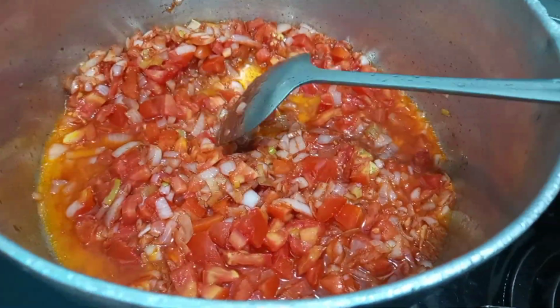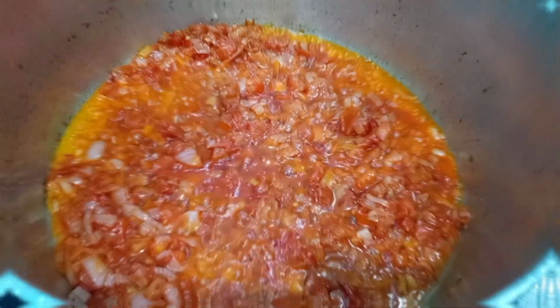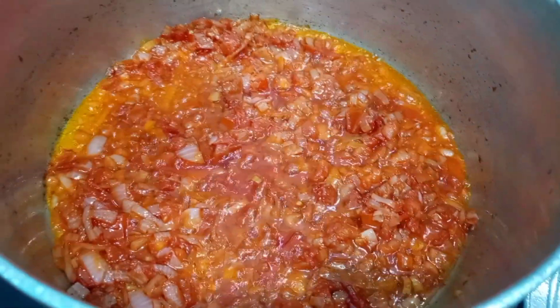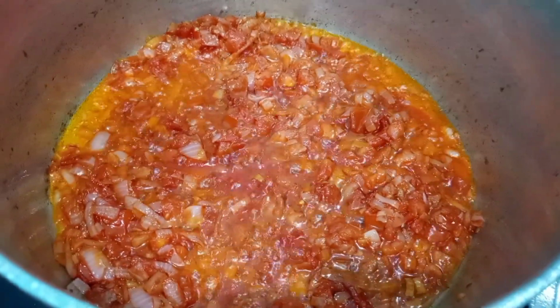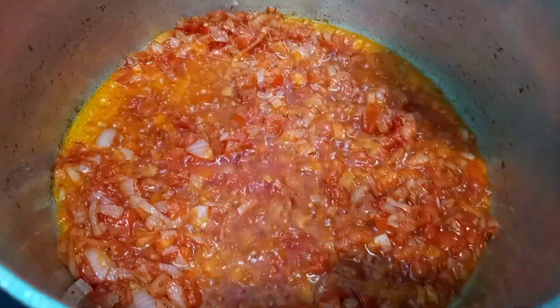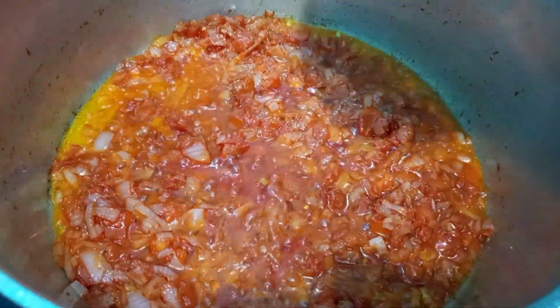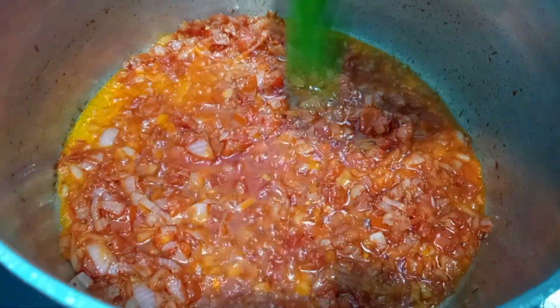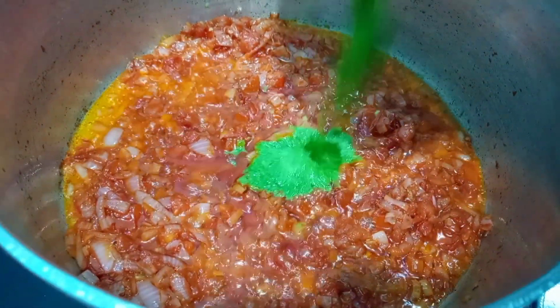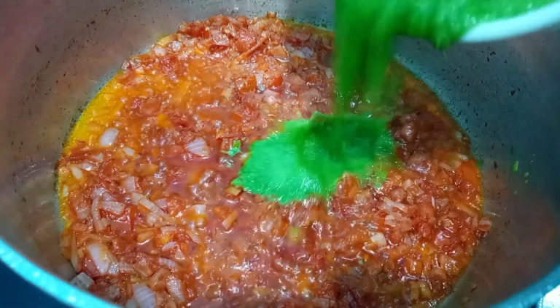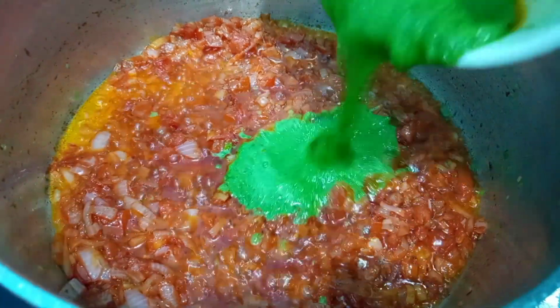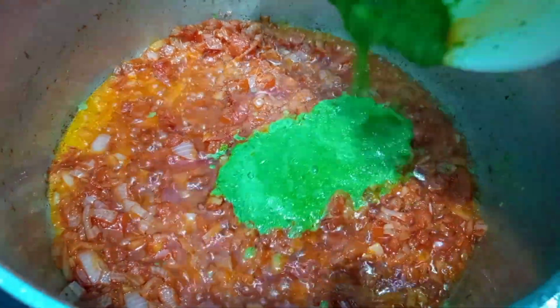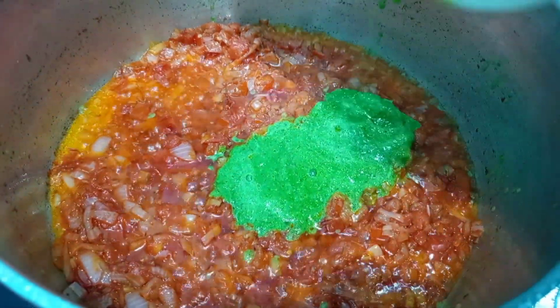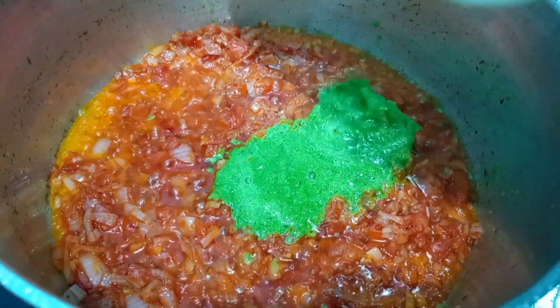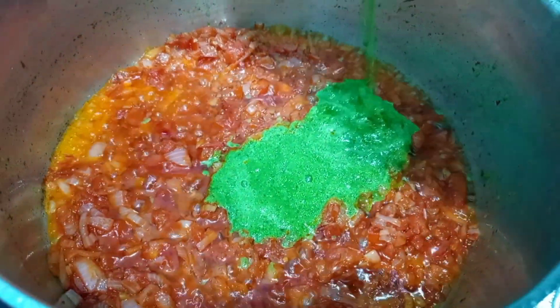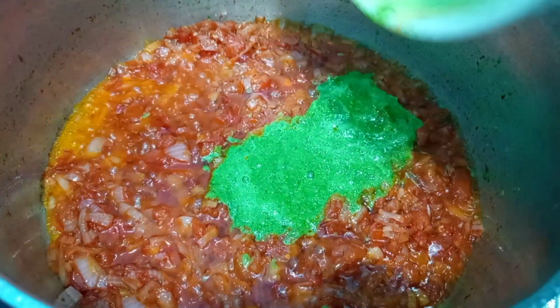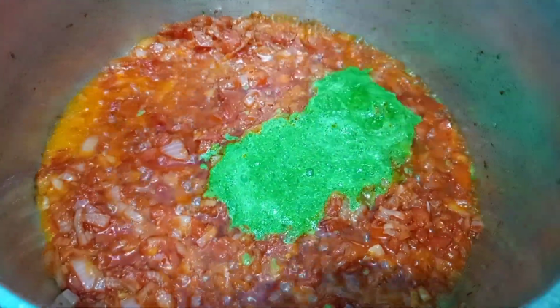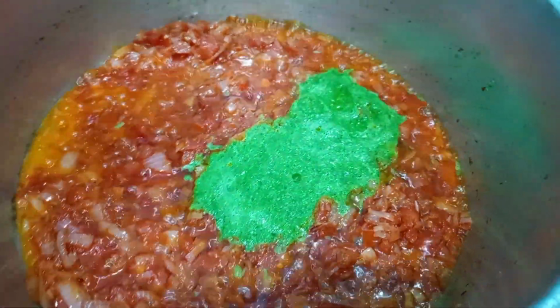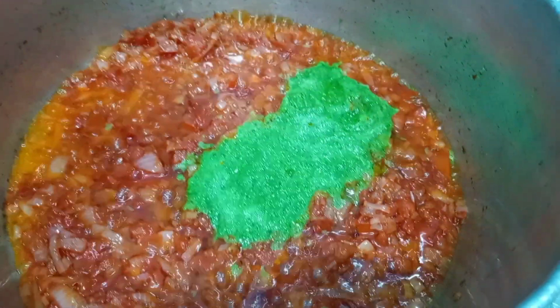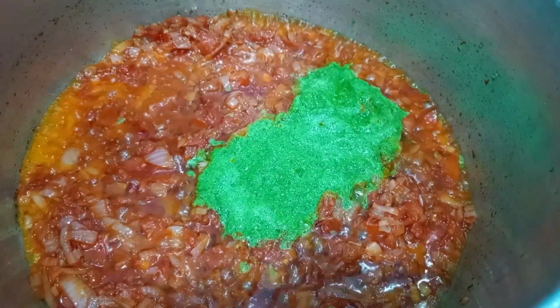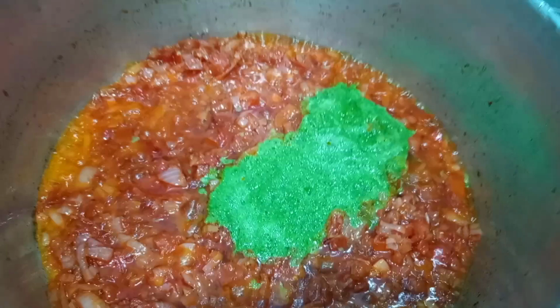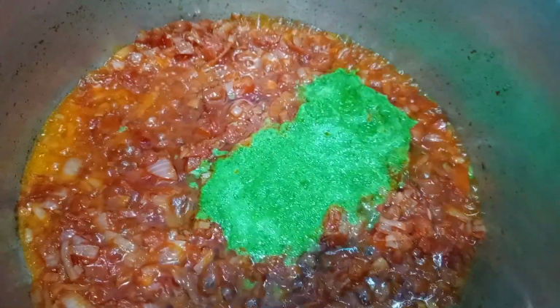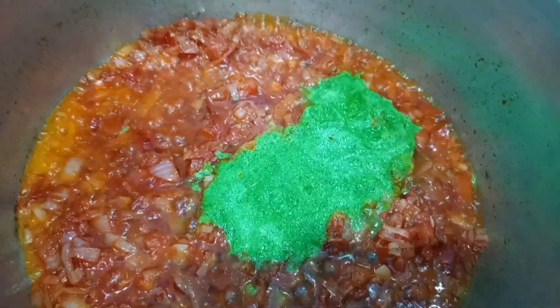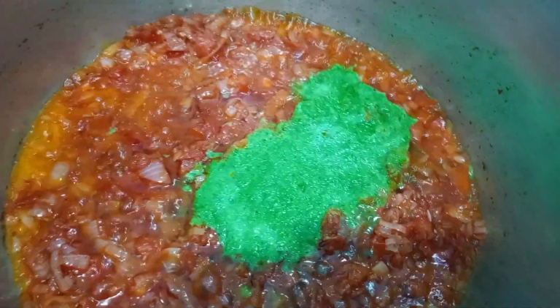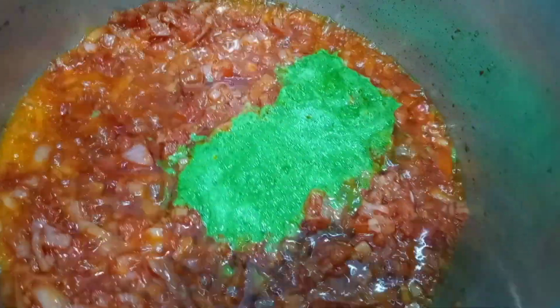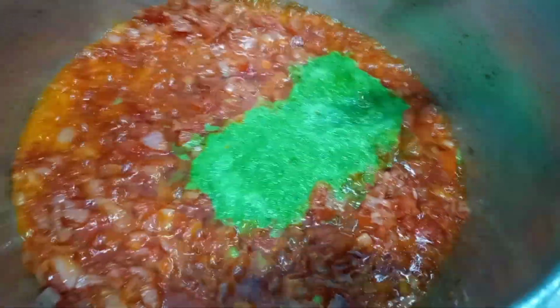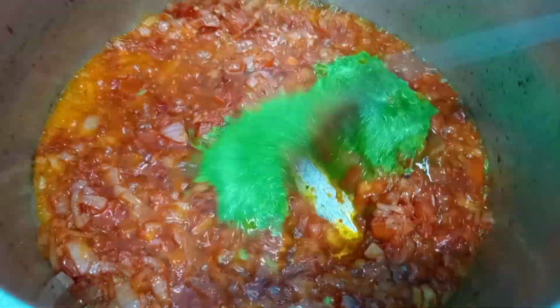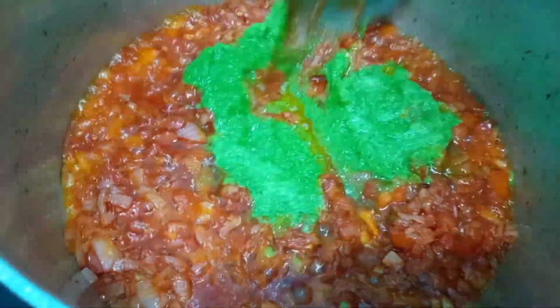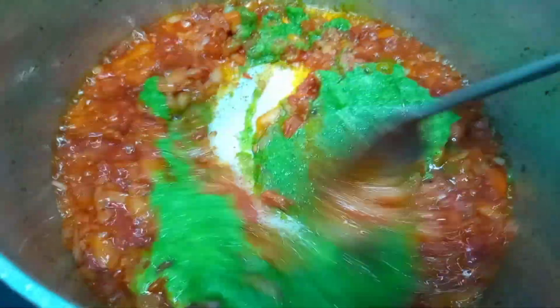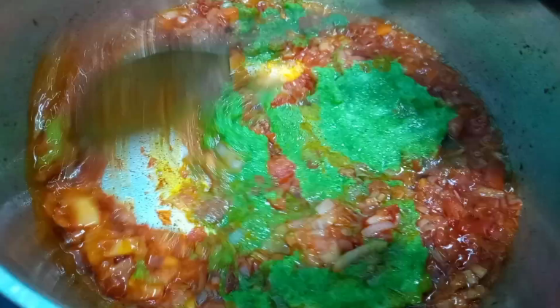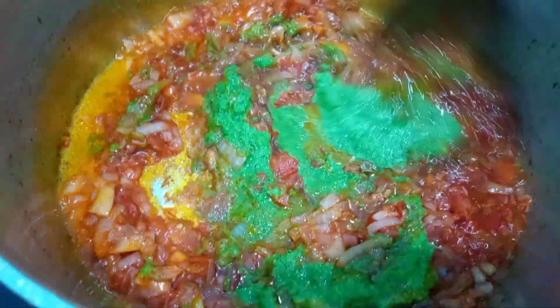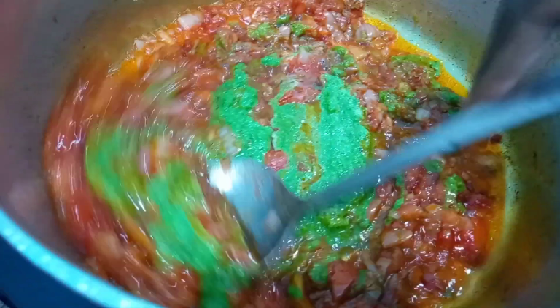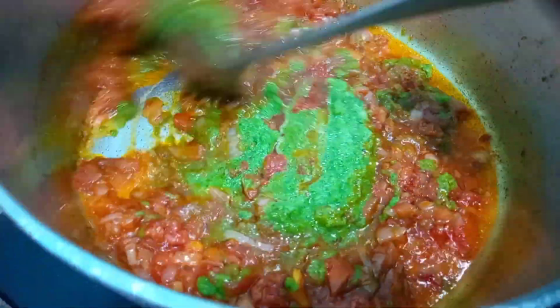Now that our tomato is well cooked and dry we are going to be adding in our ground ginger, garlic, celery, and parsley, and we are going to let this fry for about a minute or two.